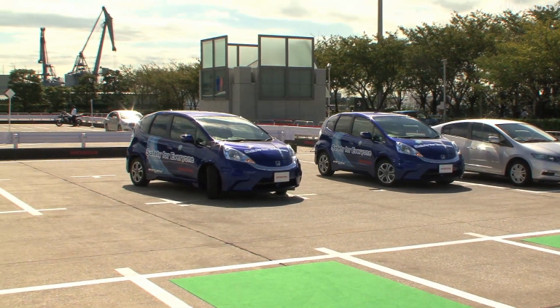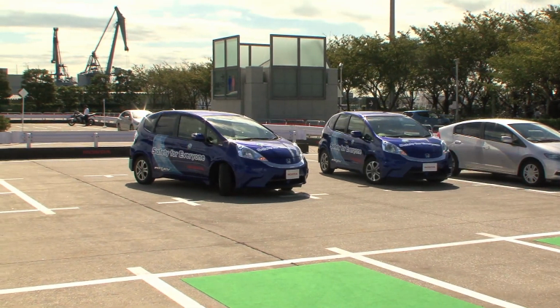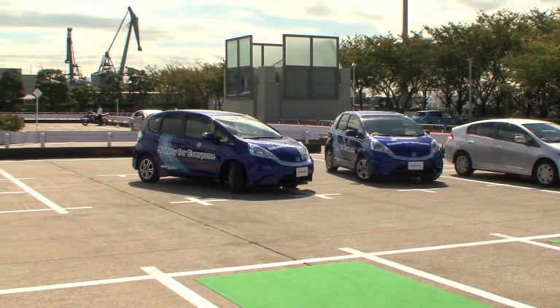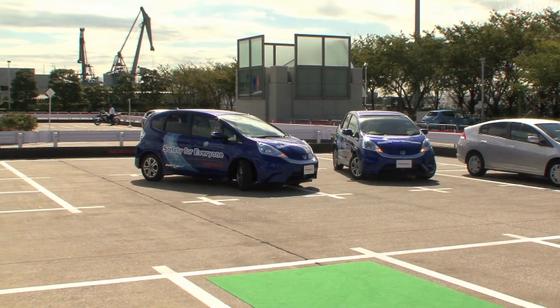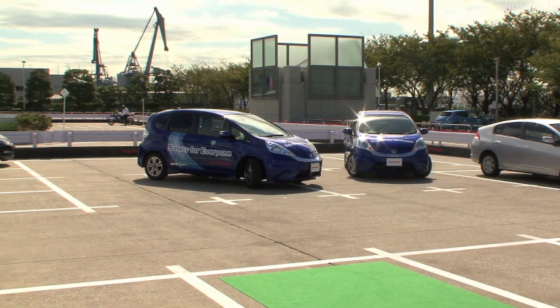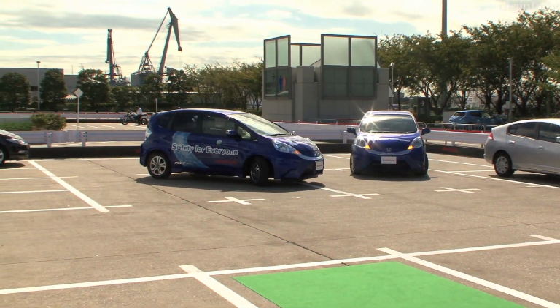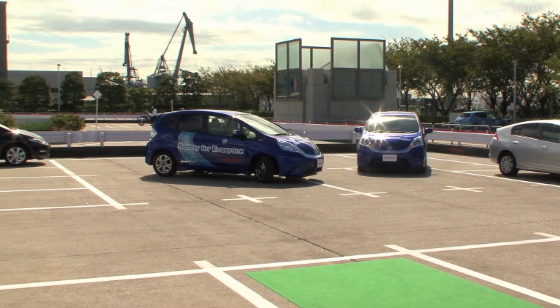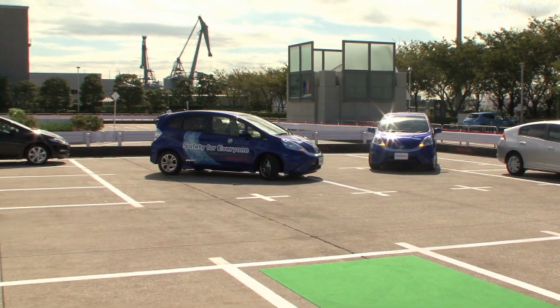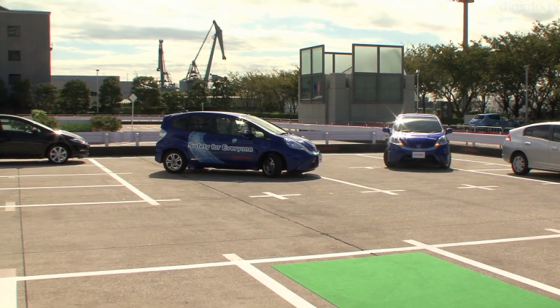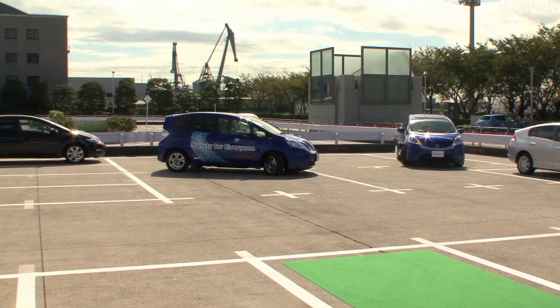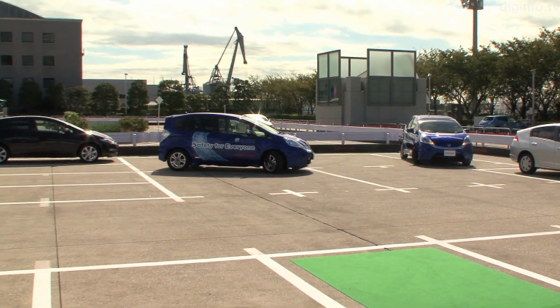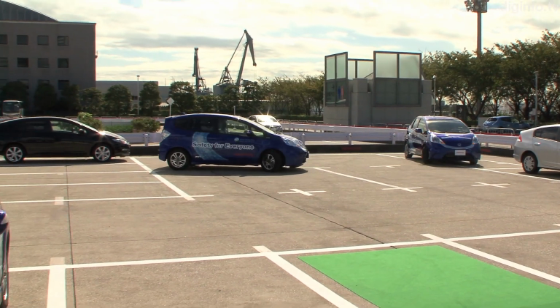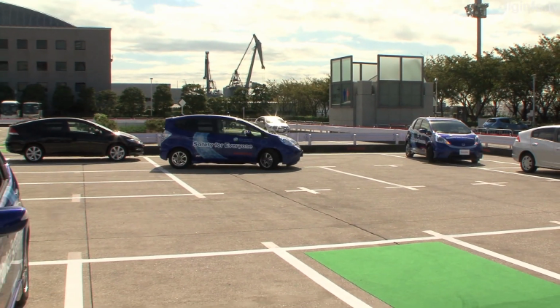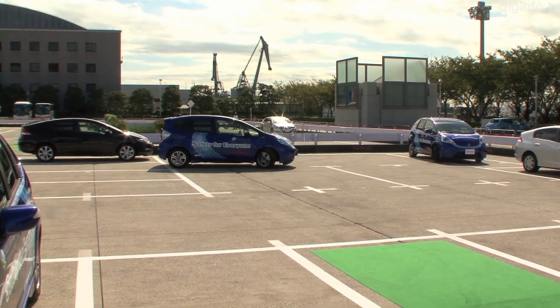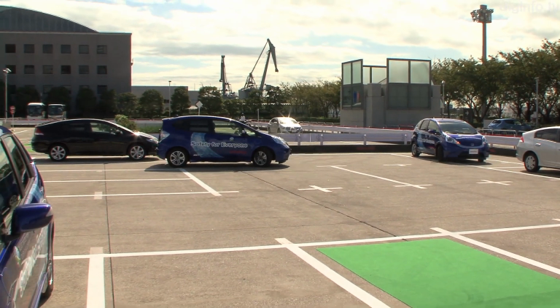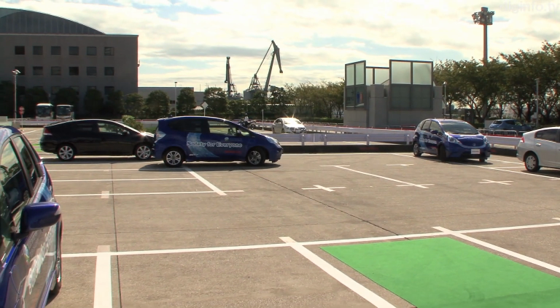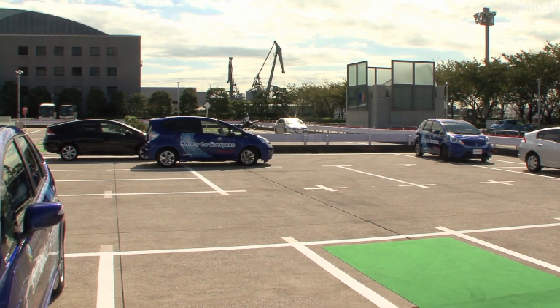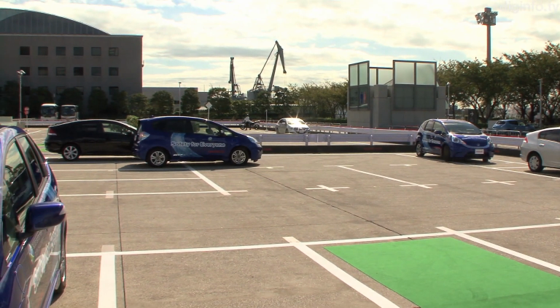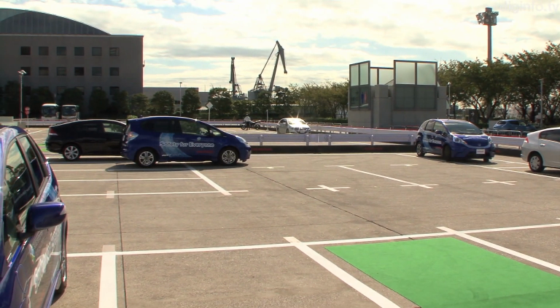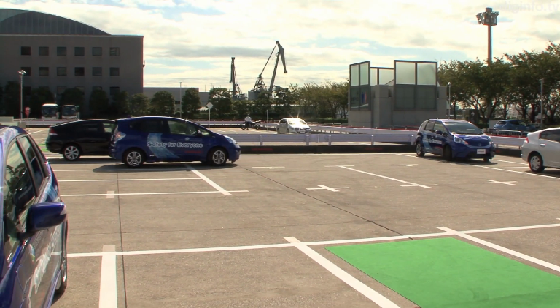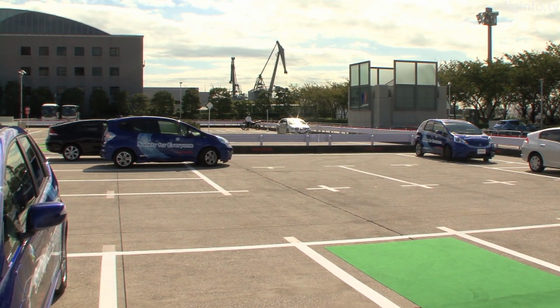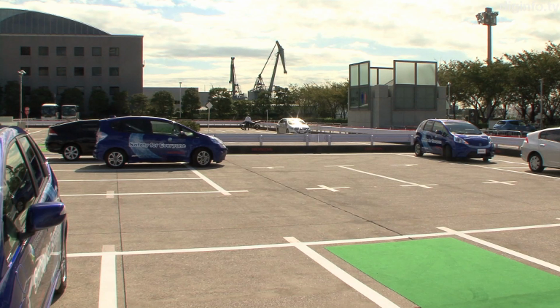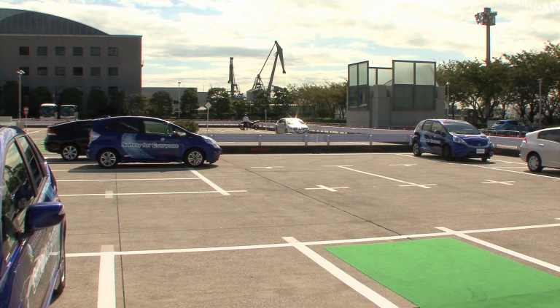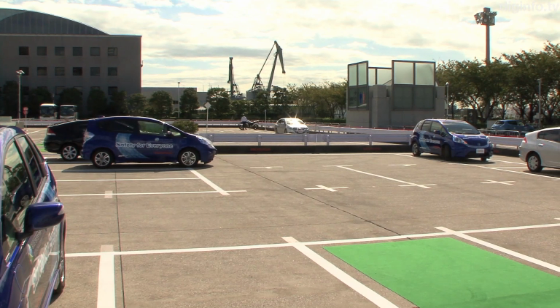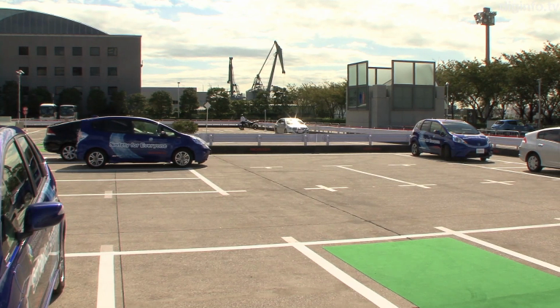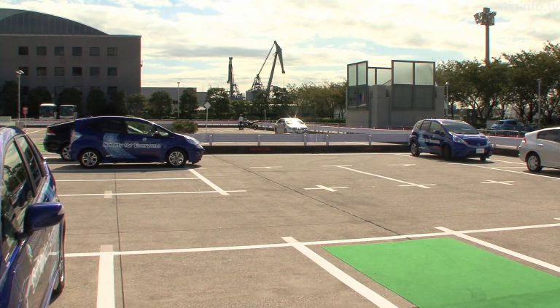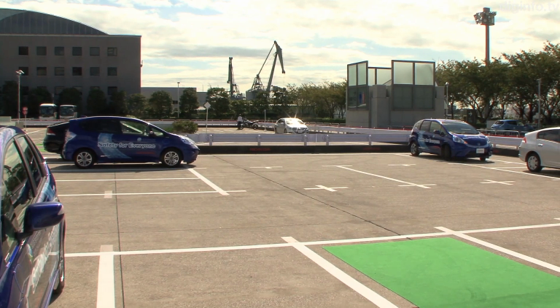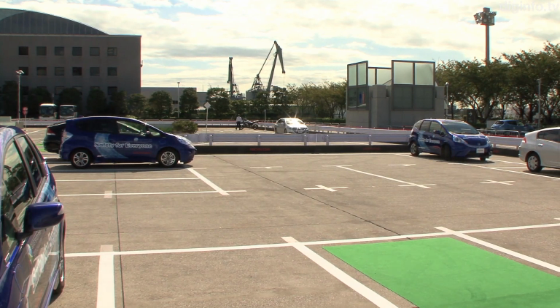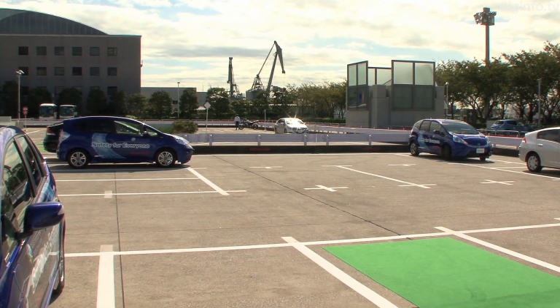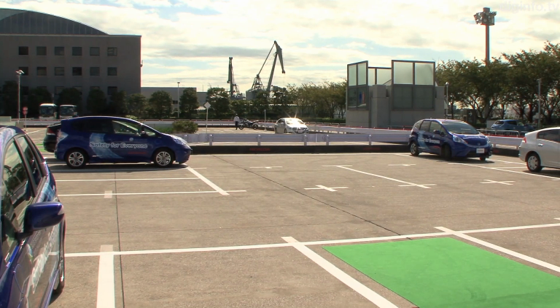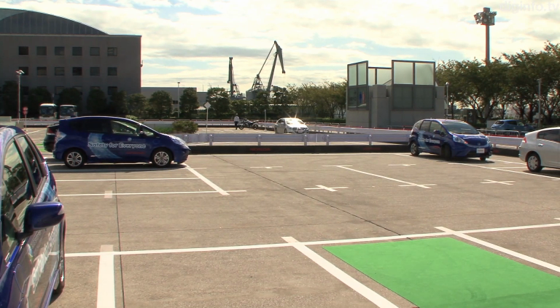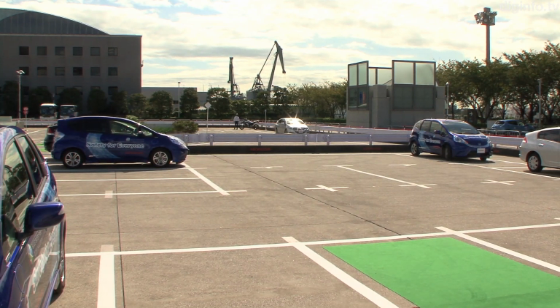This system can automatically park multiple cars efficiently. Honda sees a lot of potential in a system such as this, especially if it is implemented in the large parking lots of suburban shopping centers.